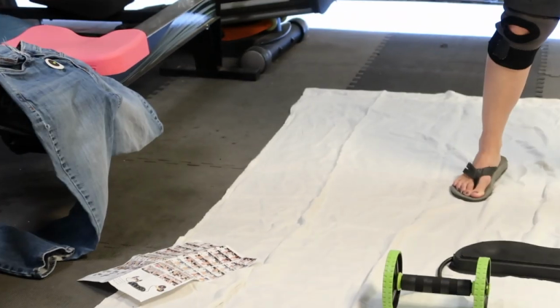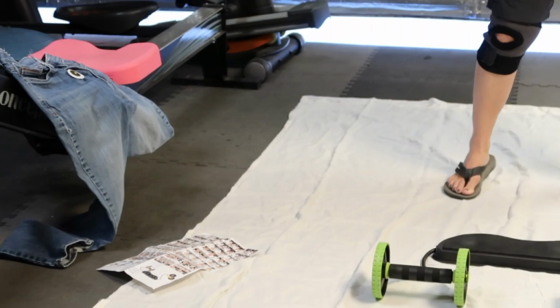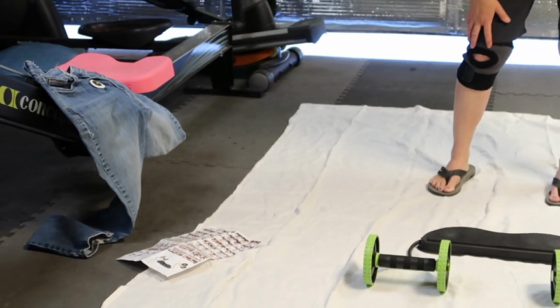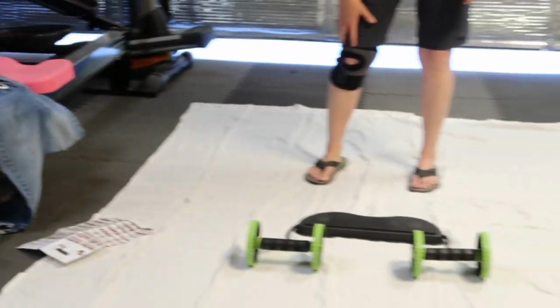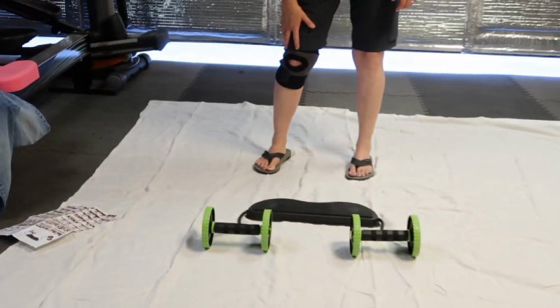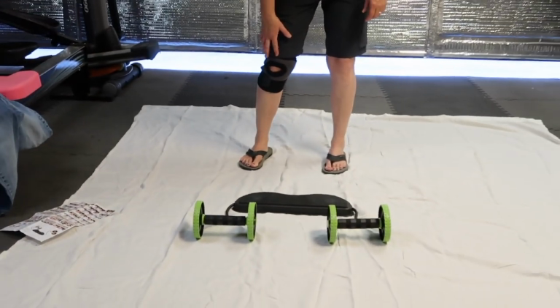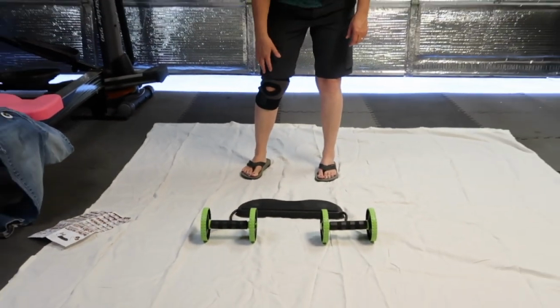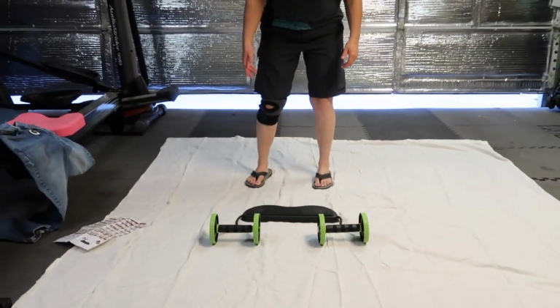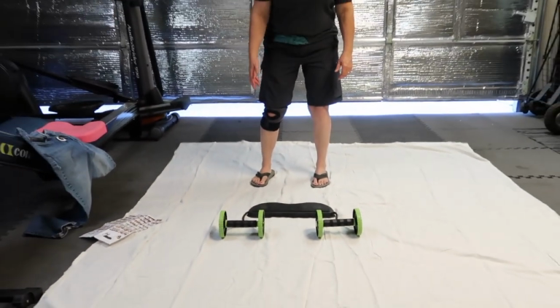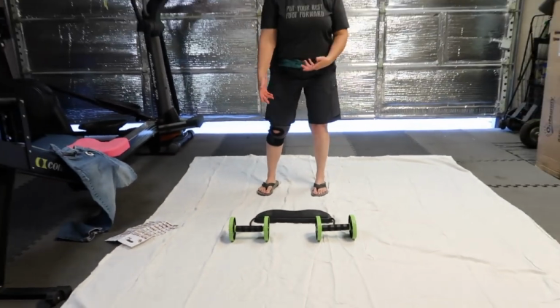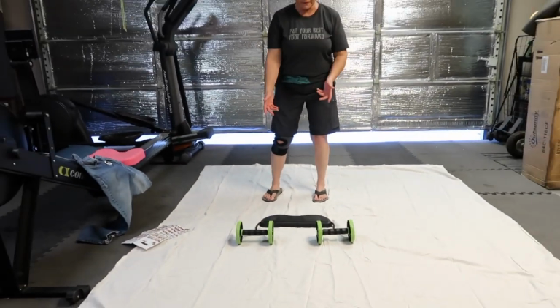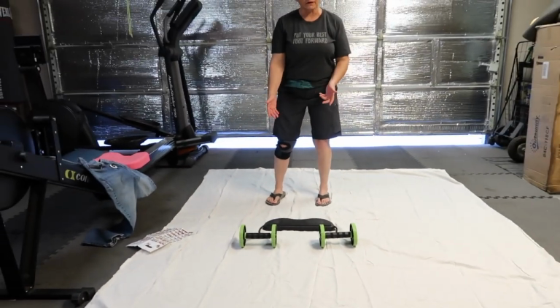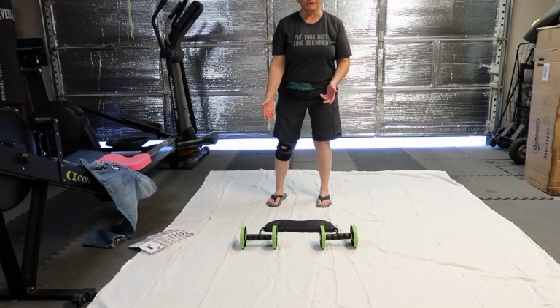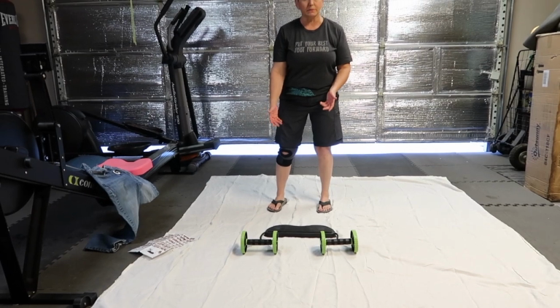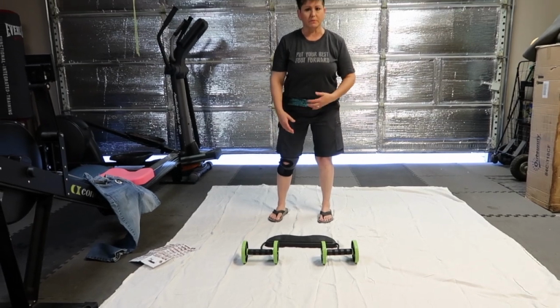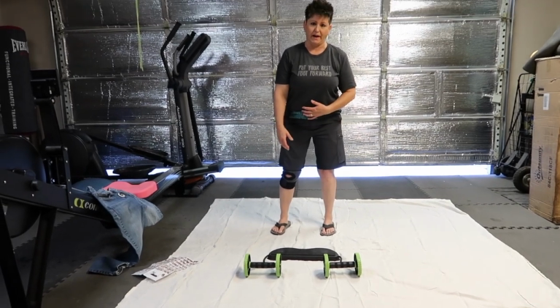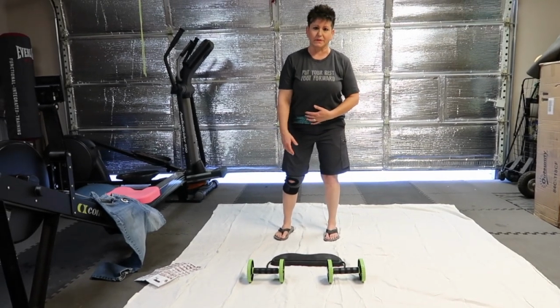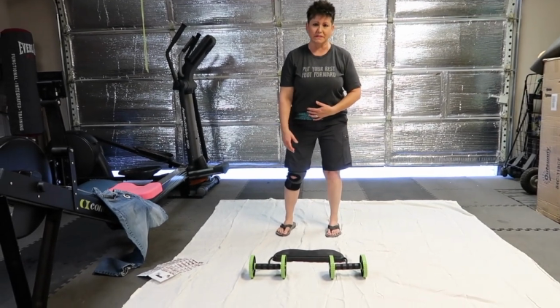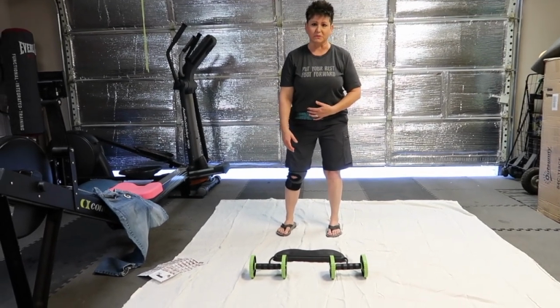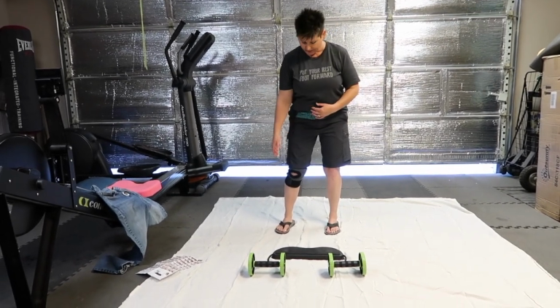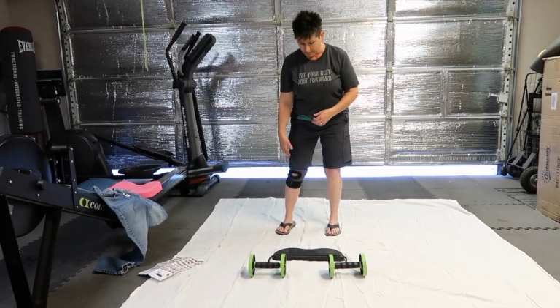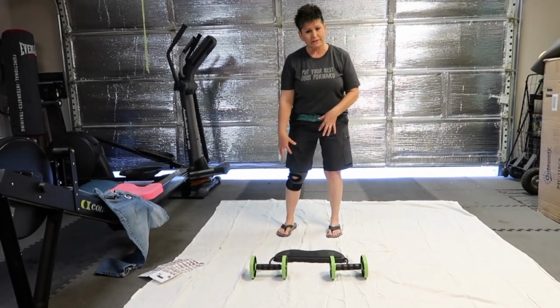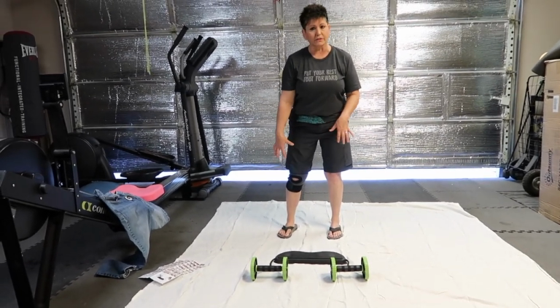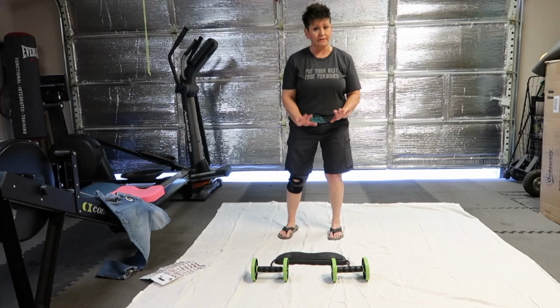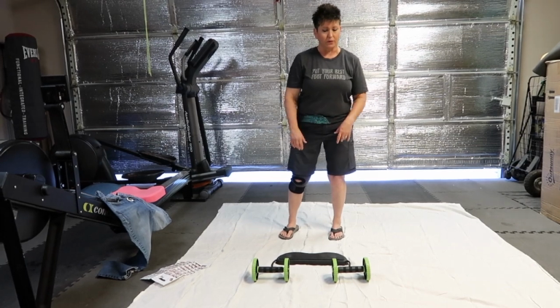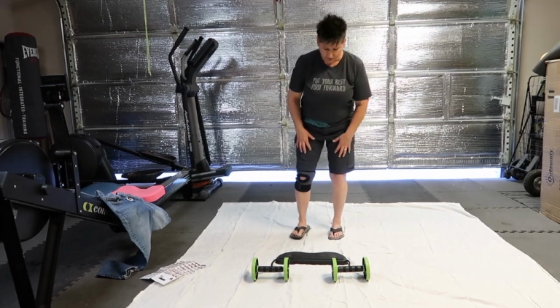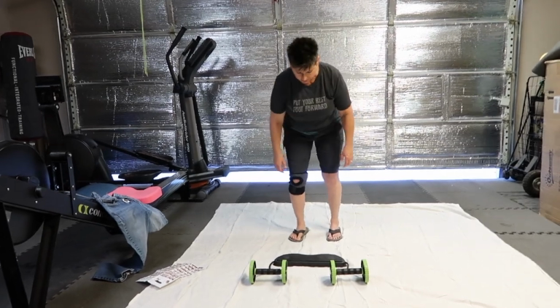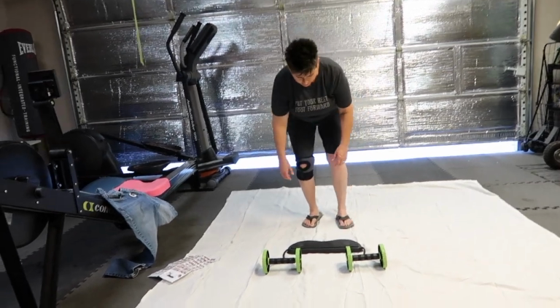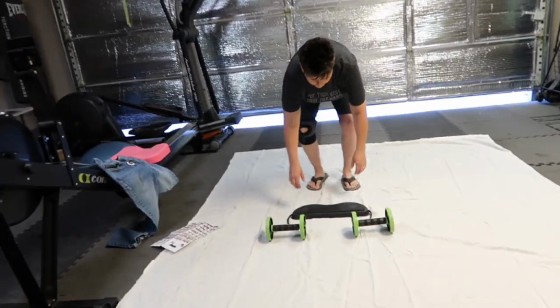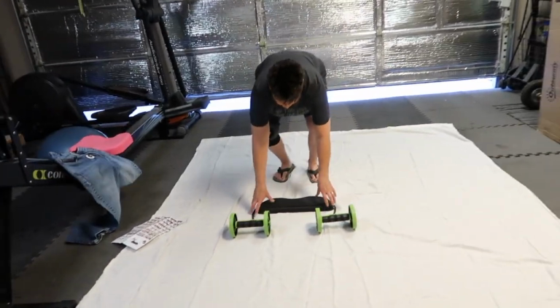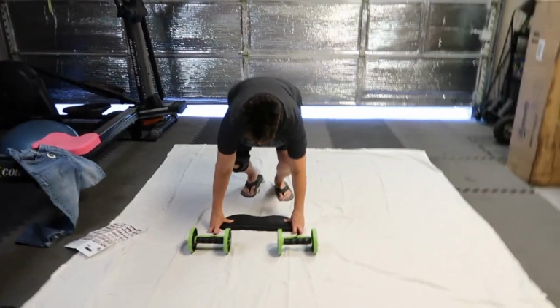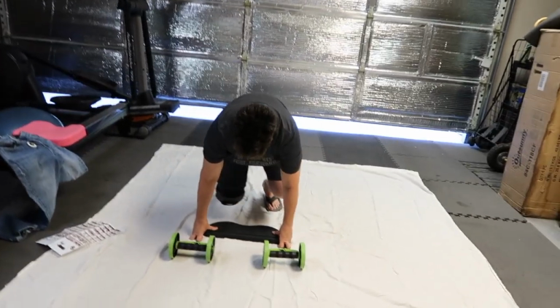I'm wearing my knee brace today because I have used this thing a couple of times and my abs are pretty sore. It is hard on the knees, so just want to let you know that. So let's get down here.